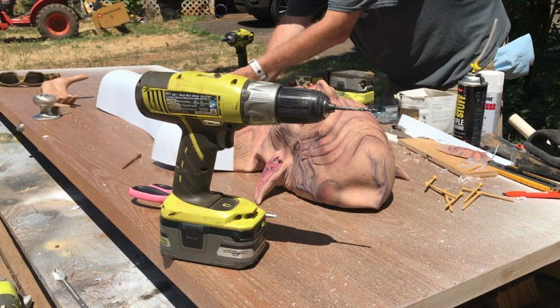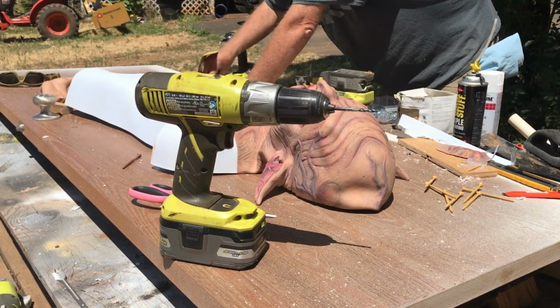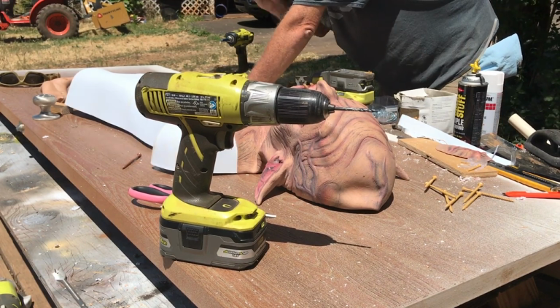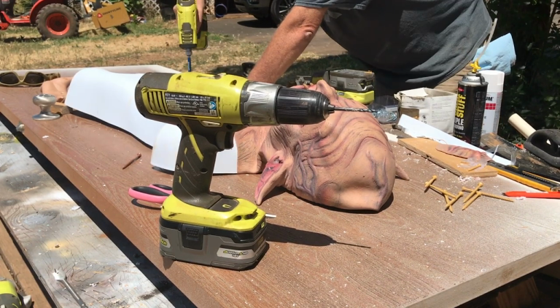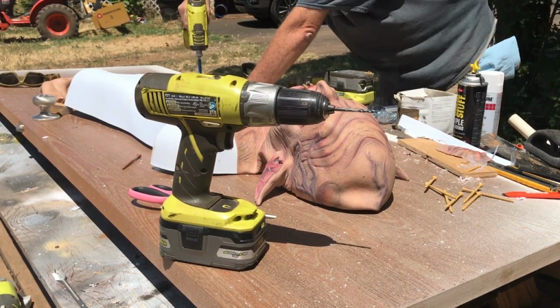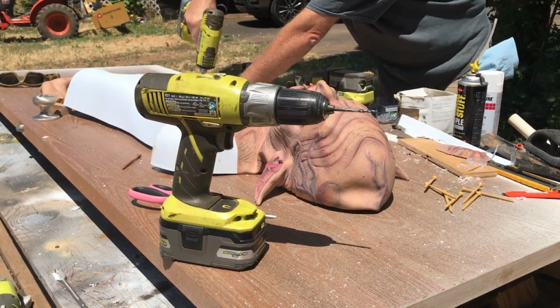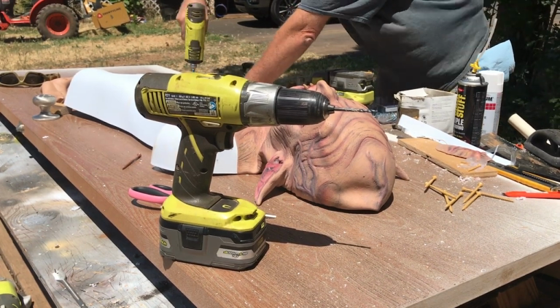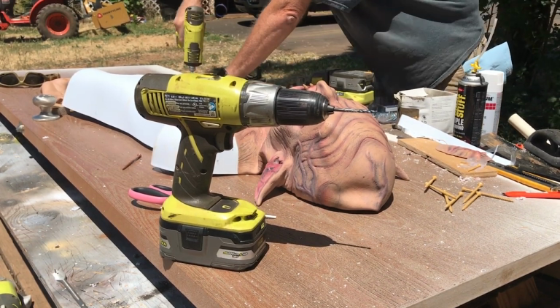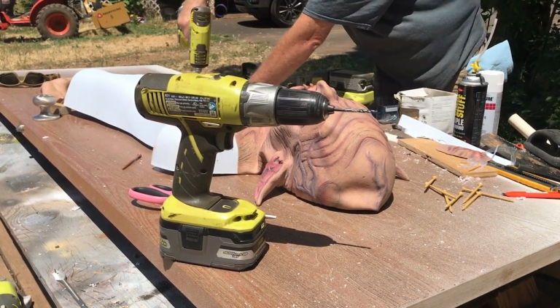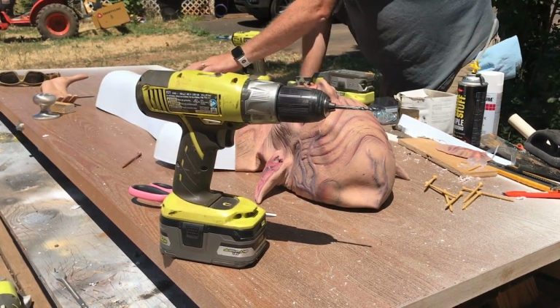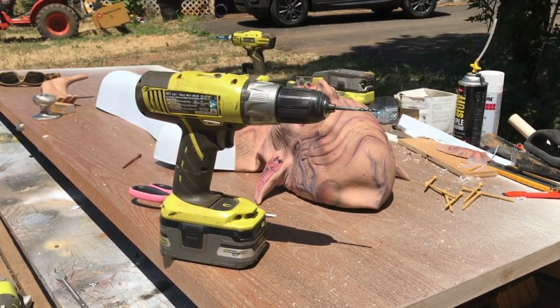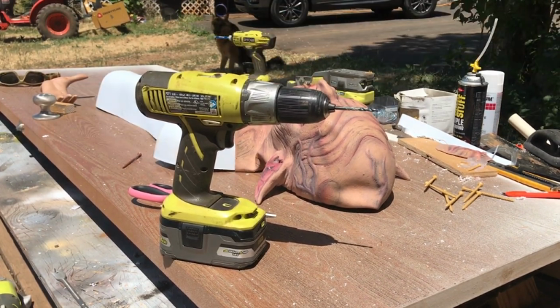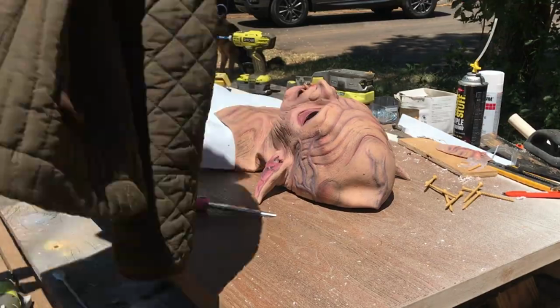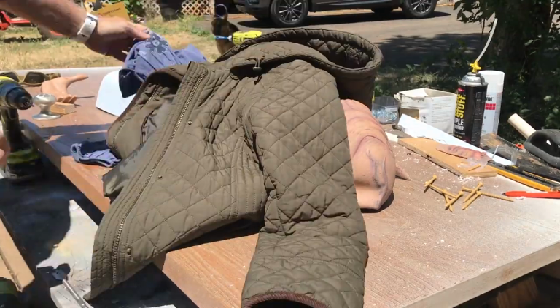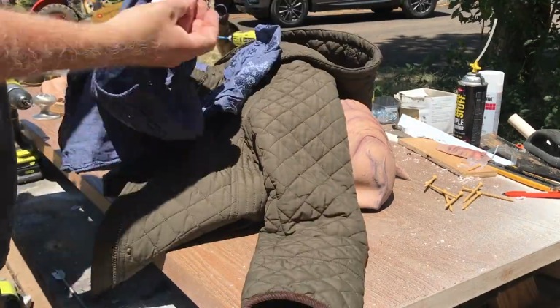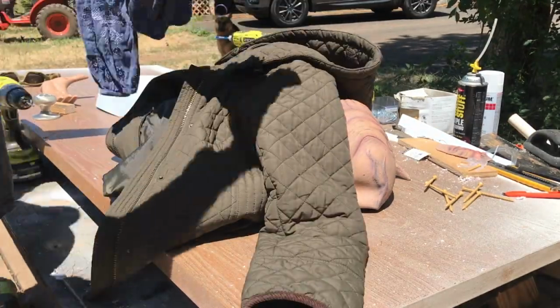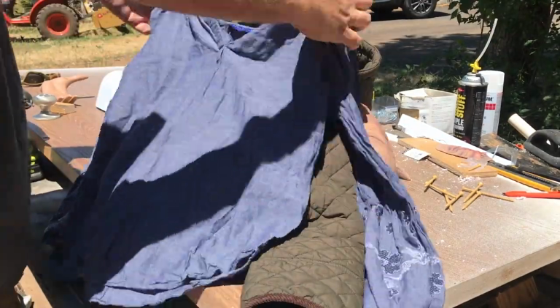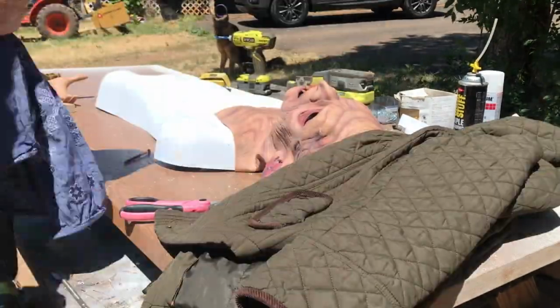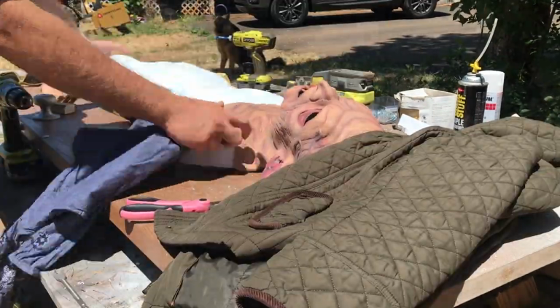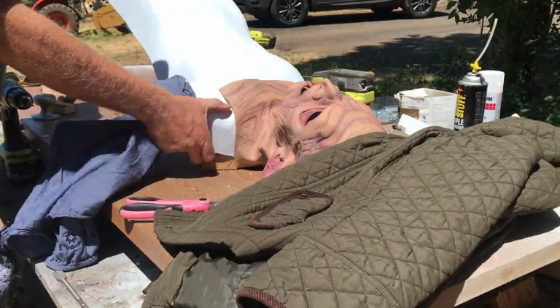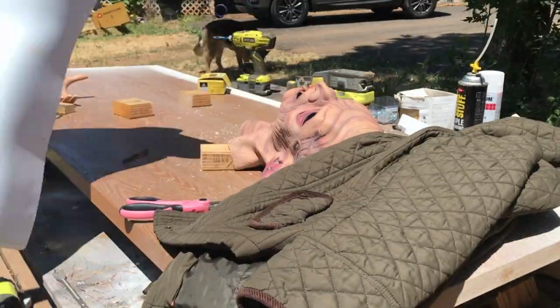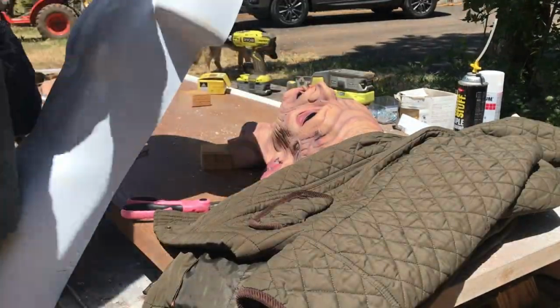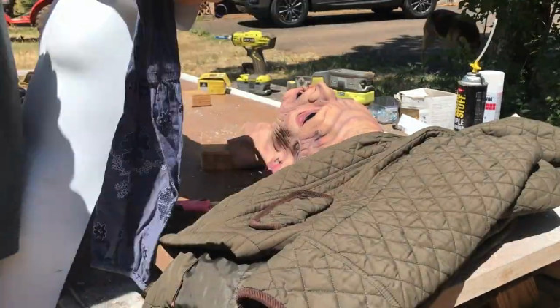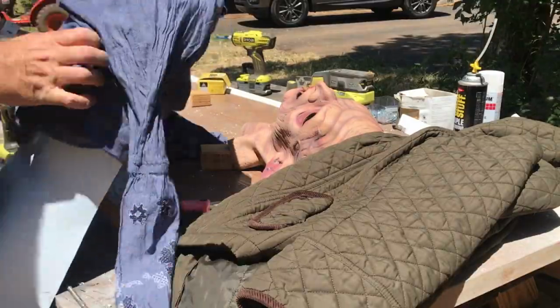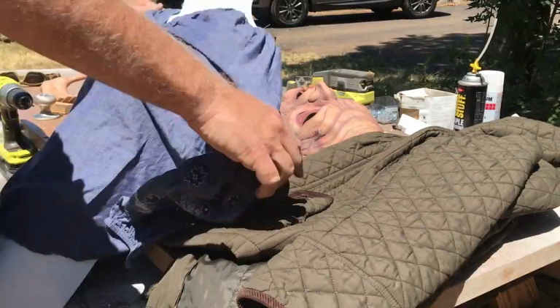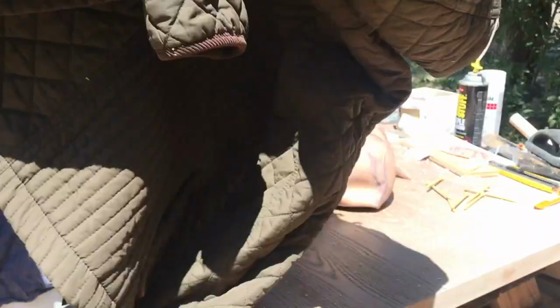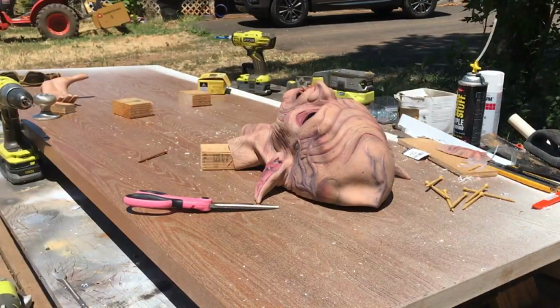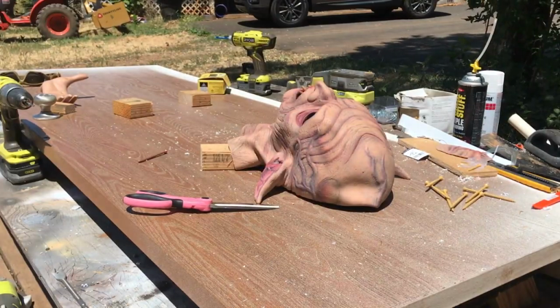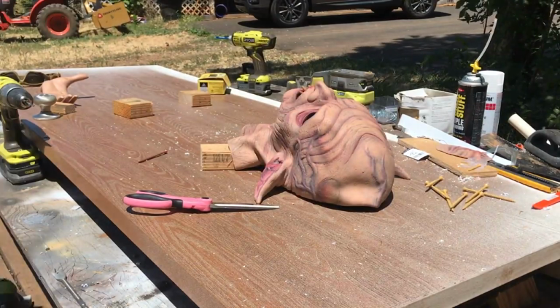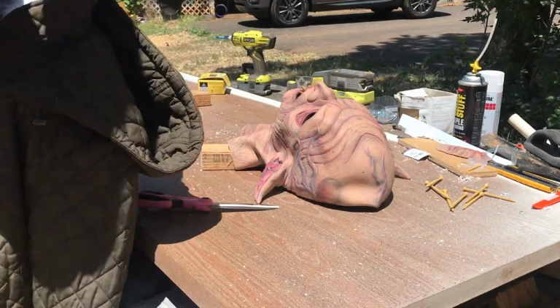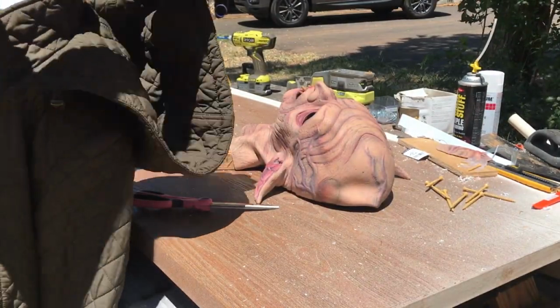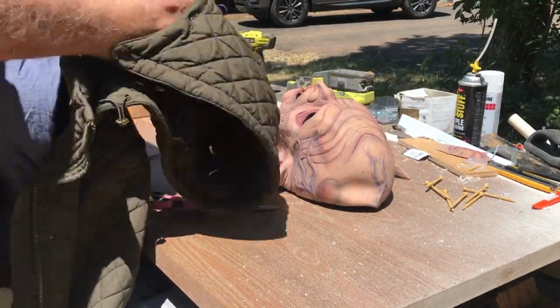None of this has to be perfect because my bounty is still naked. I grabbed these clothes from Goodwill because I really like the textures on the material and I think they'll look good once they're painted up.